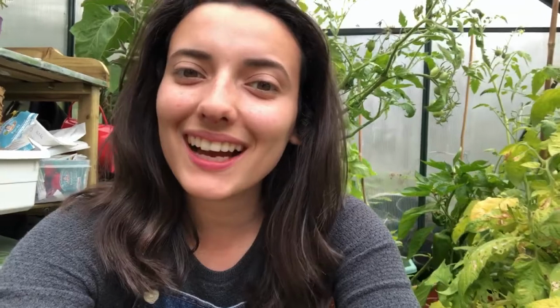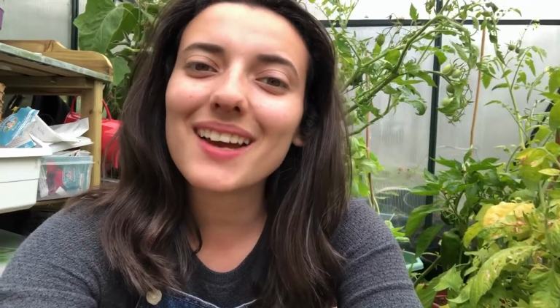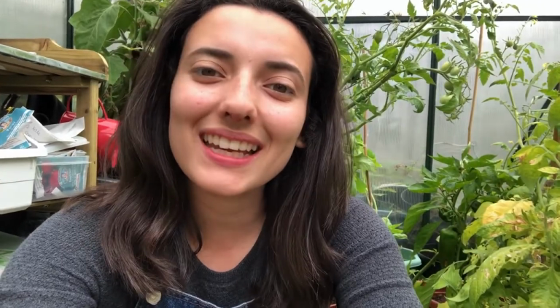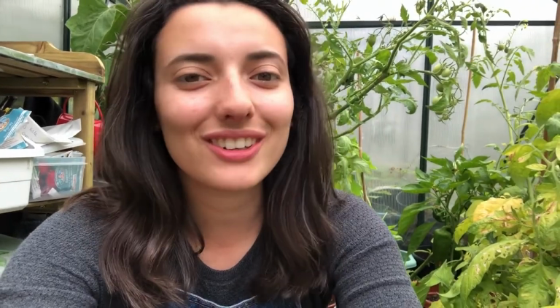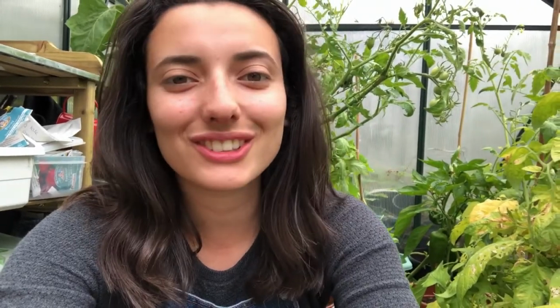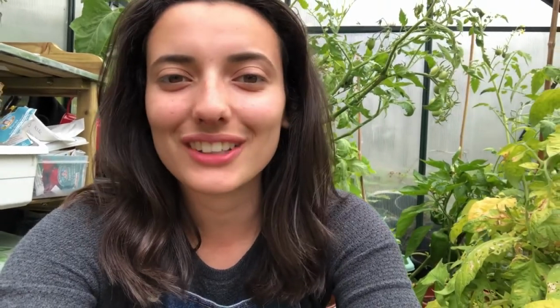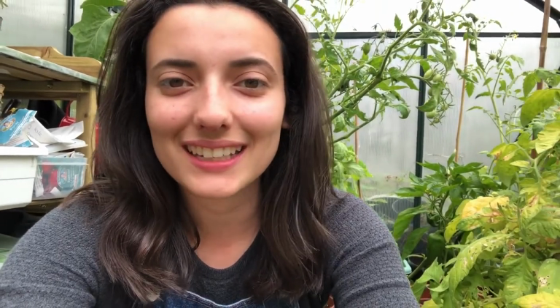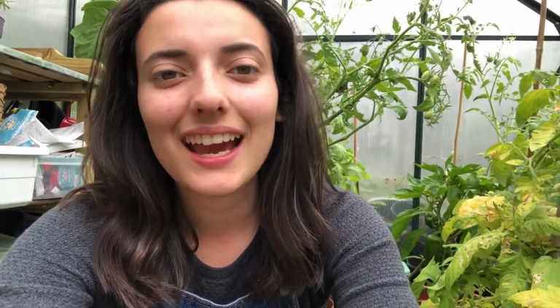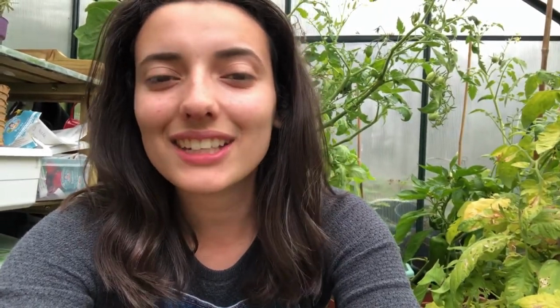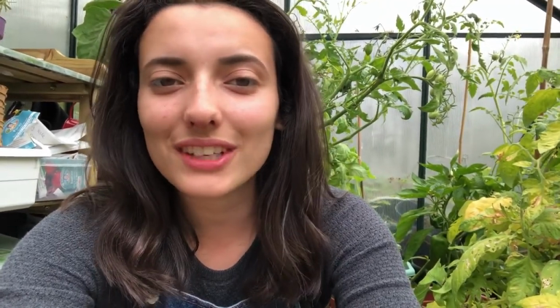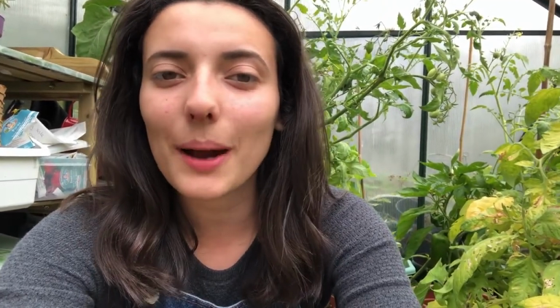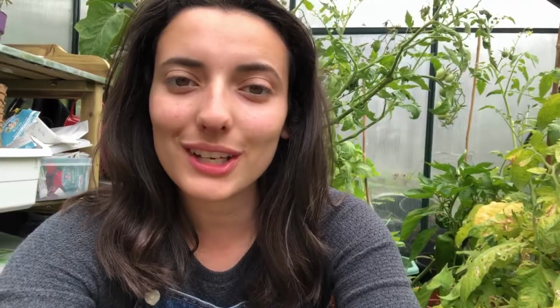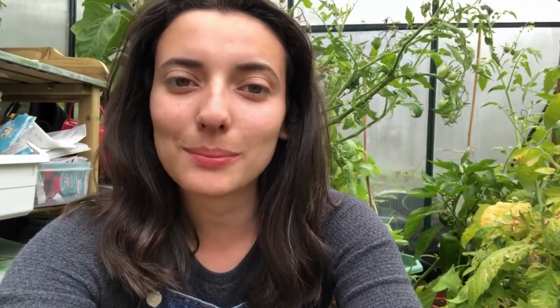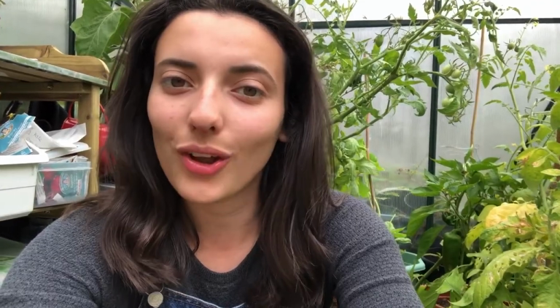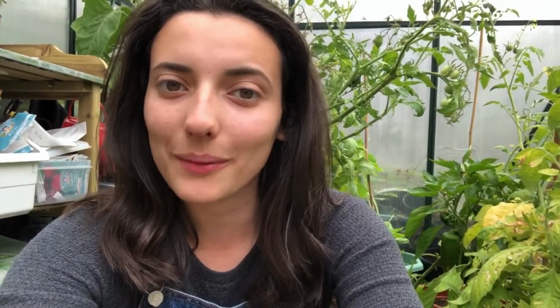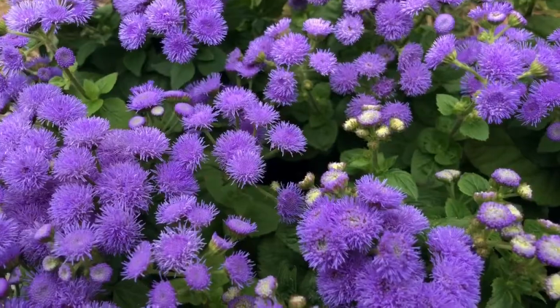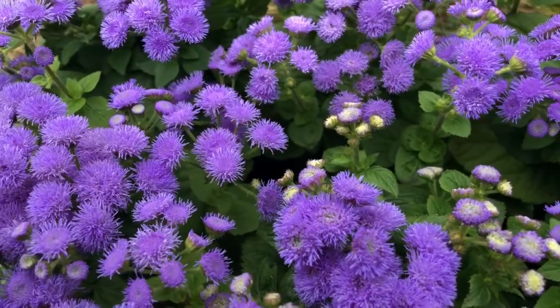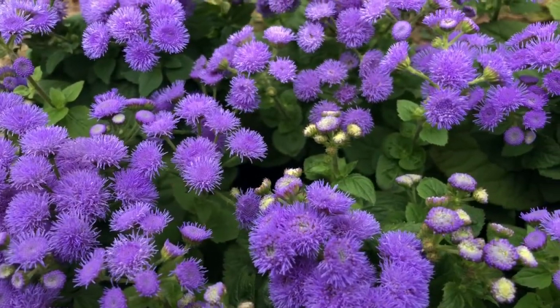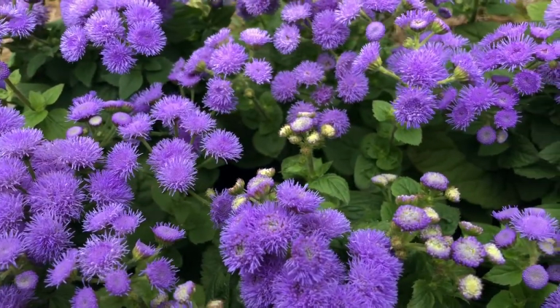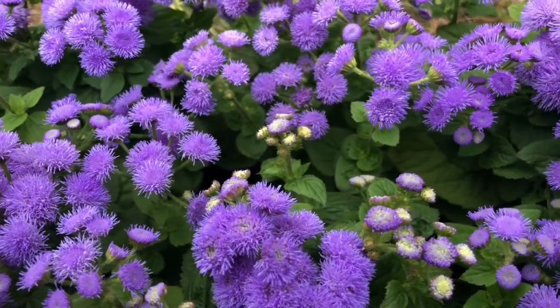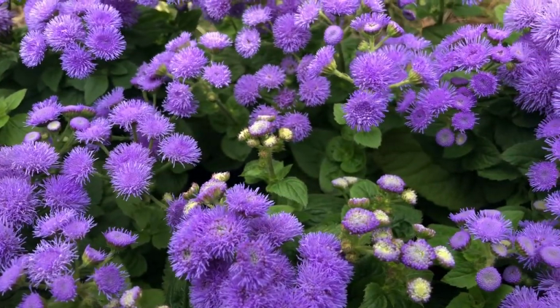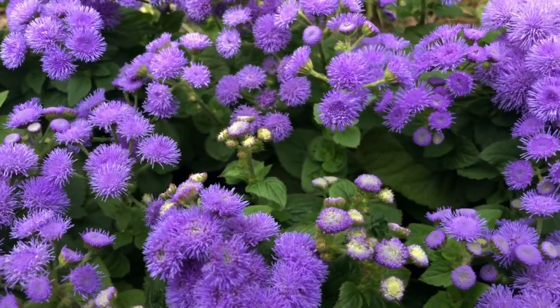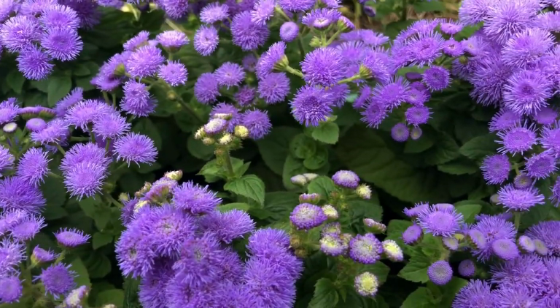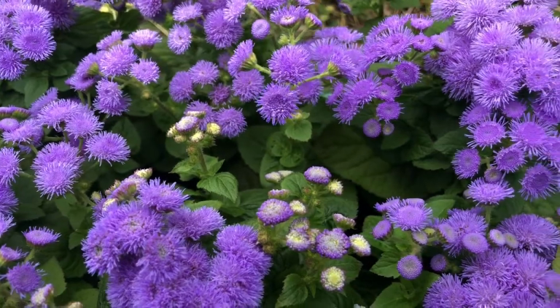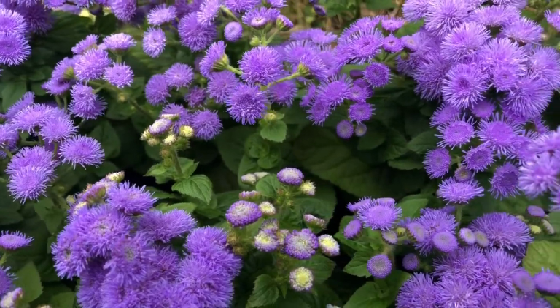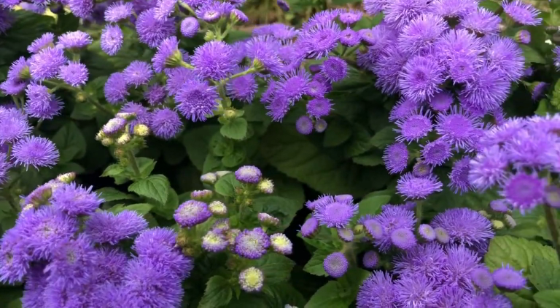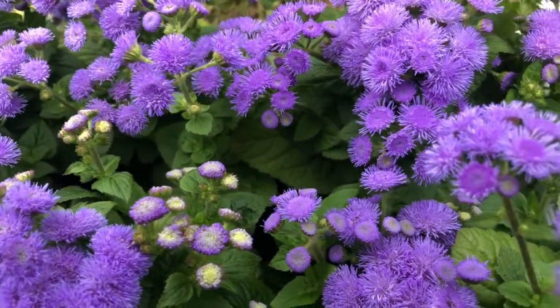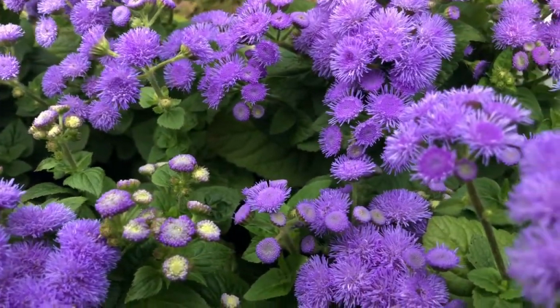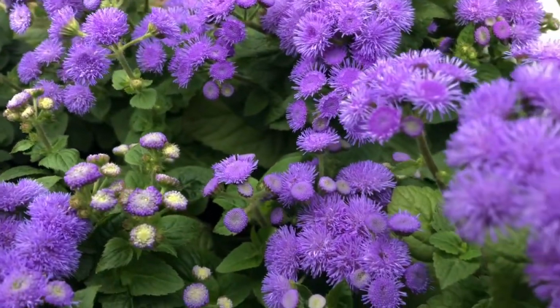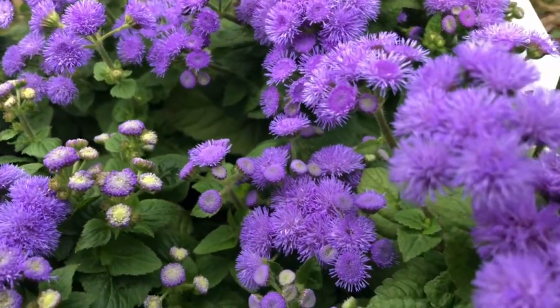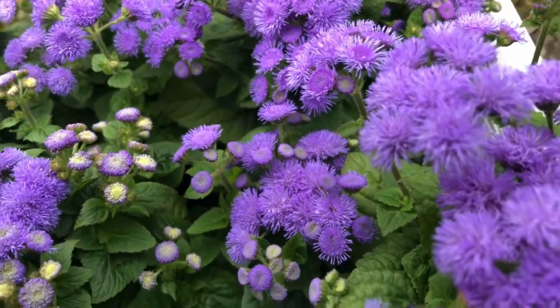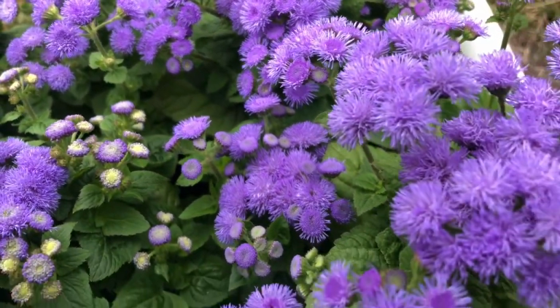Hi, I'm Emily here at horticulture.co.uk and in today's short video I'll be showing you how to plant floss flower. Floss flowers can be used in flower beds, window sills, flower borders, as potted plants or in hanging baskets.